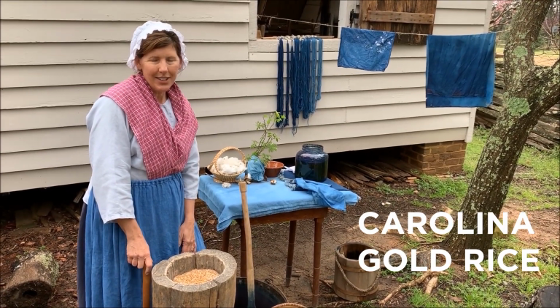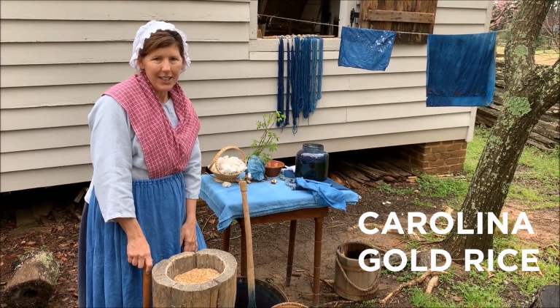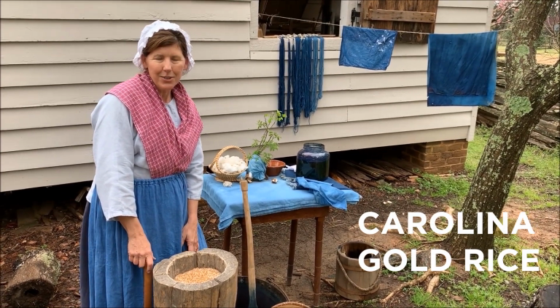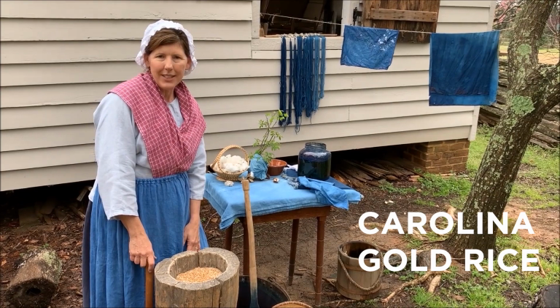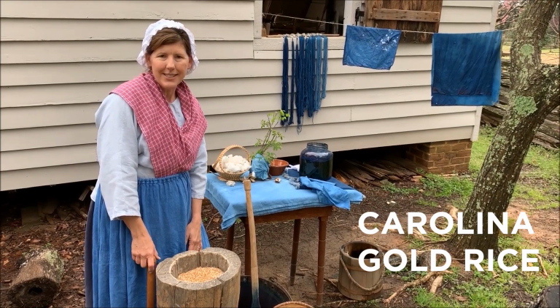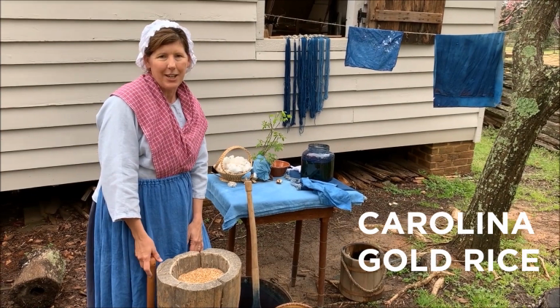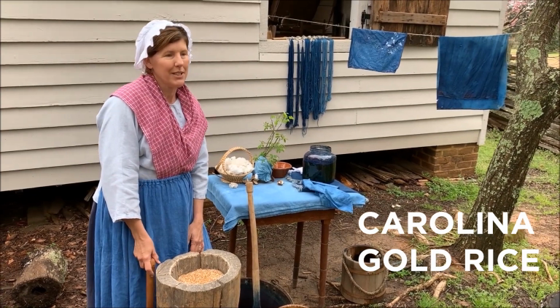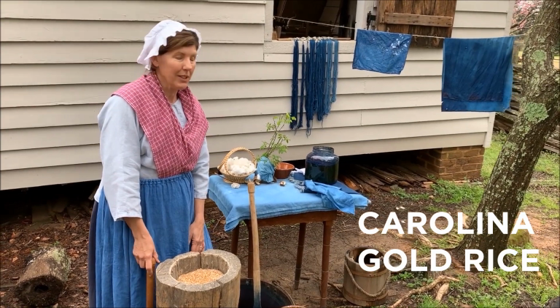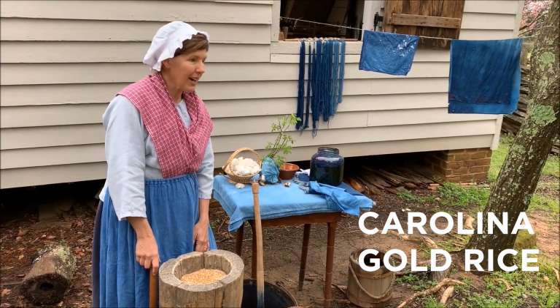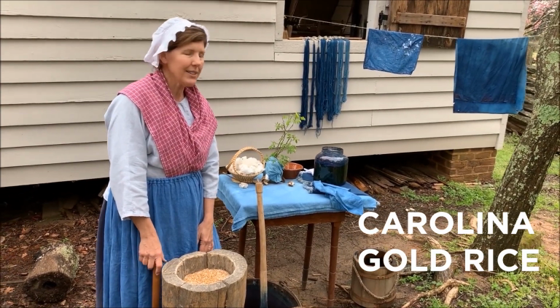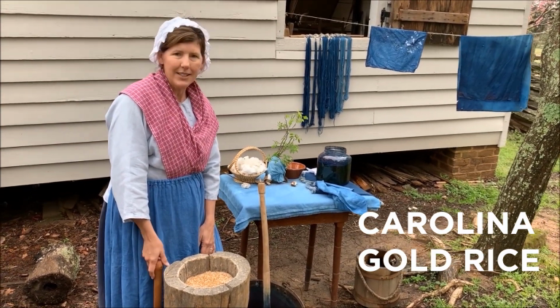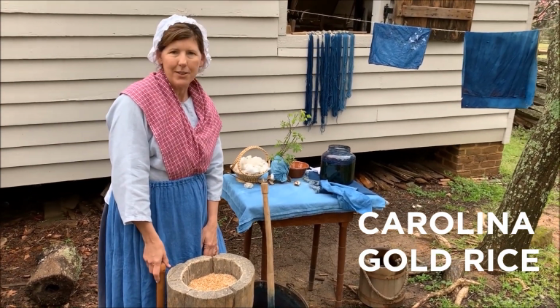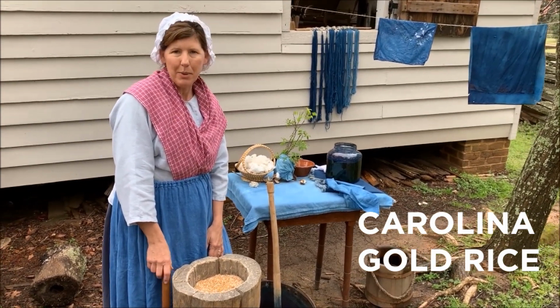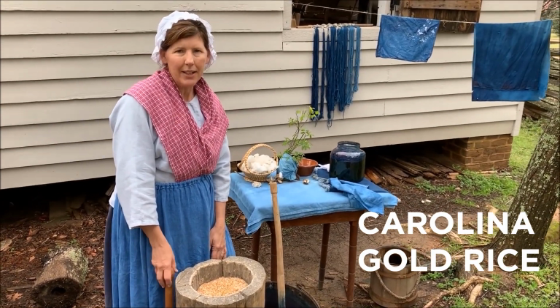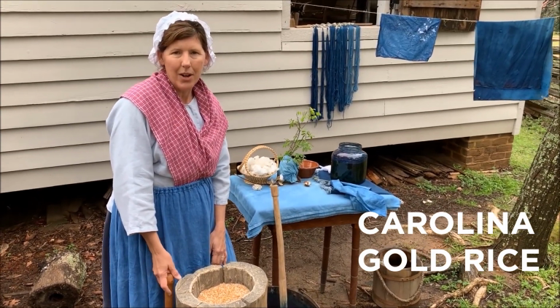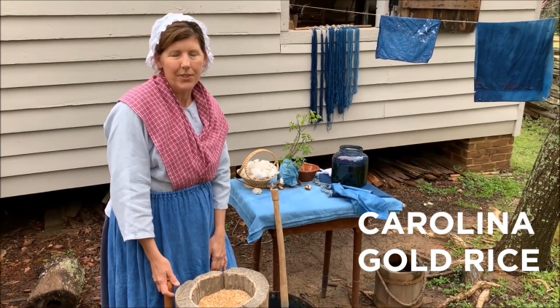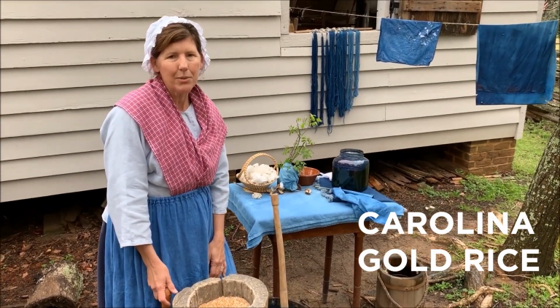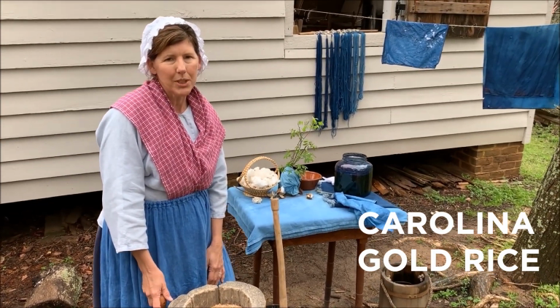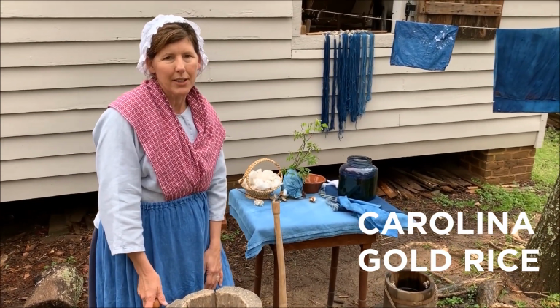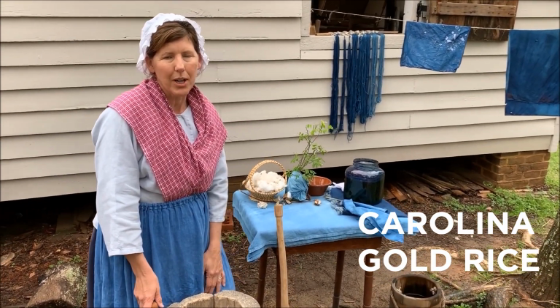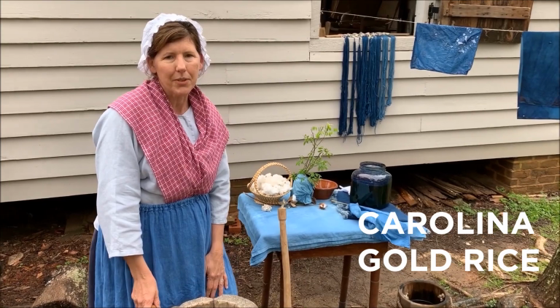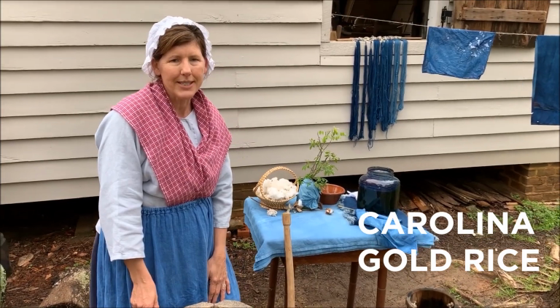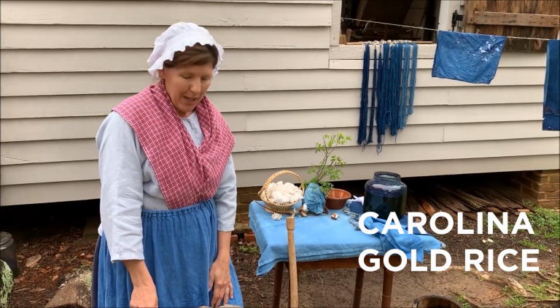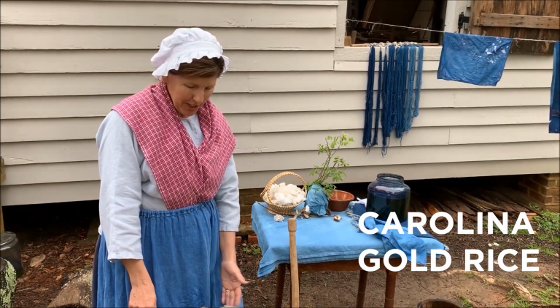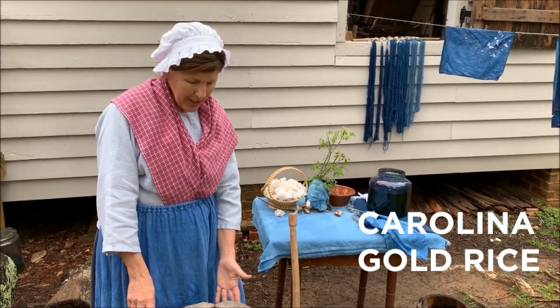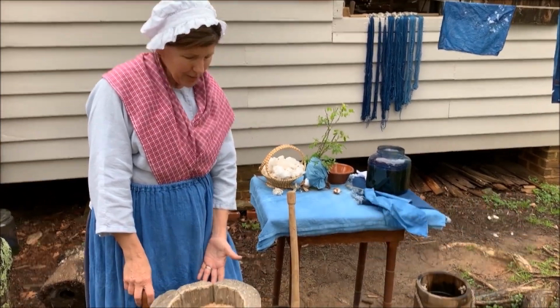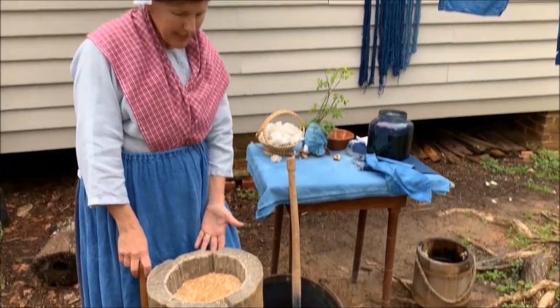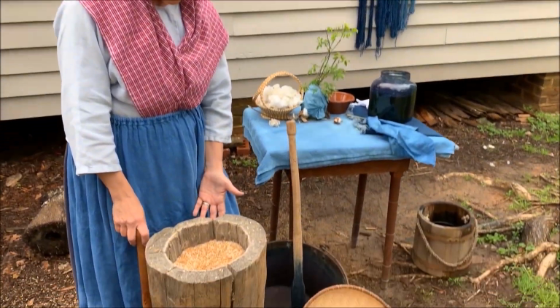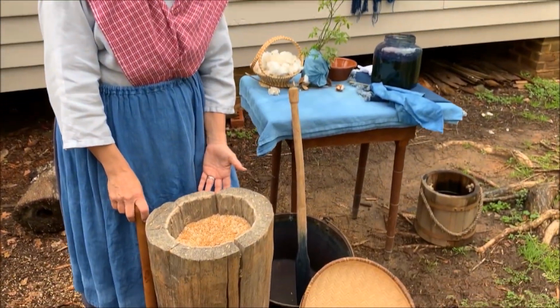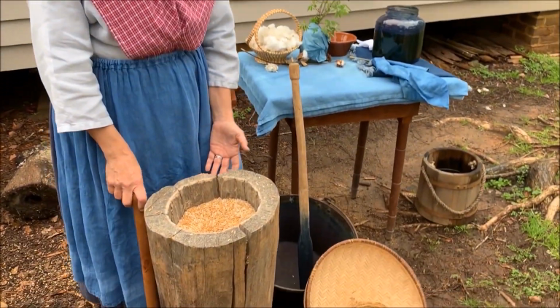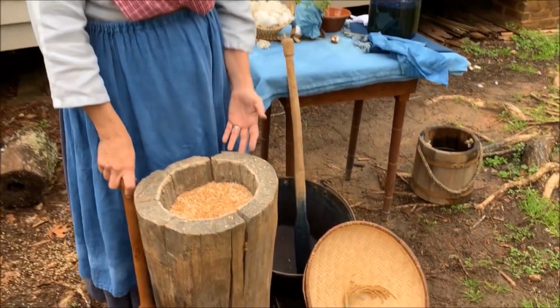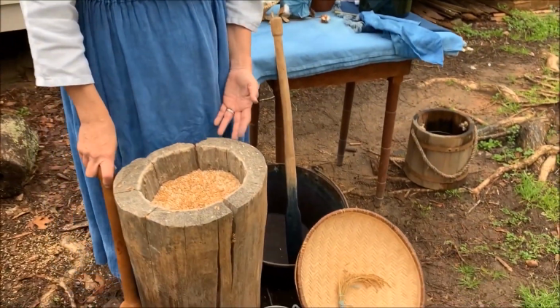Carolina Gold Rice, as well as cotton, indigo, and tobacco, were all very important cash crops for us. But the Carolina Gold Rice is what I have in front of me here.